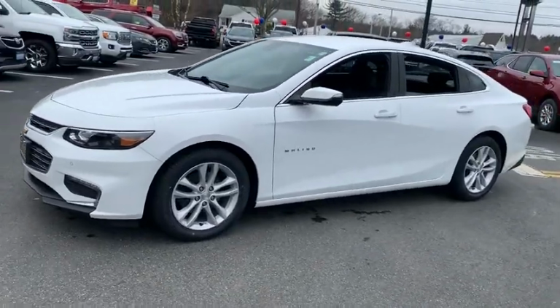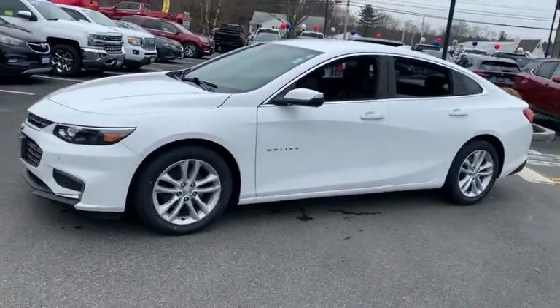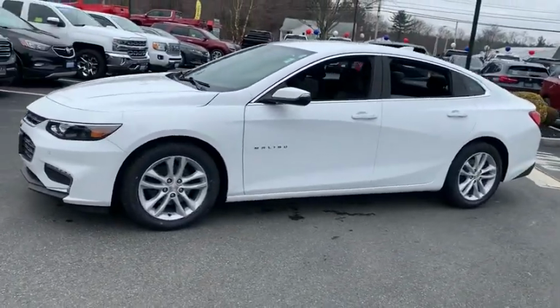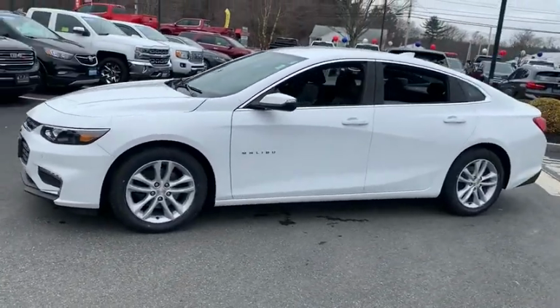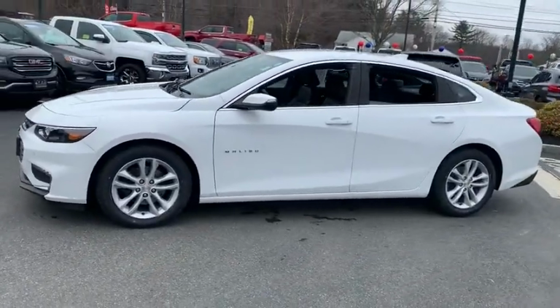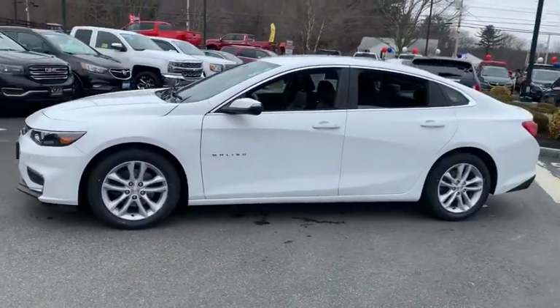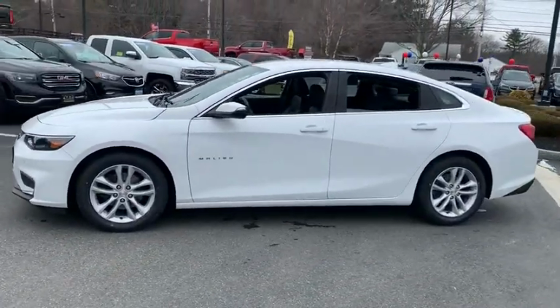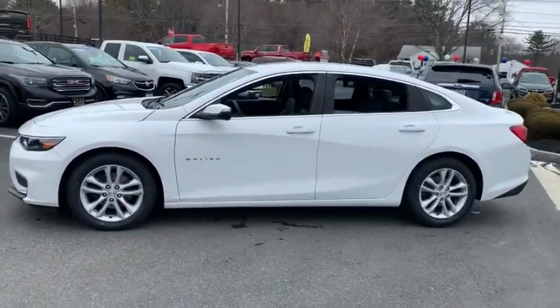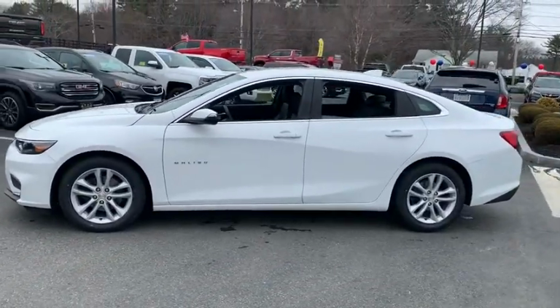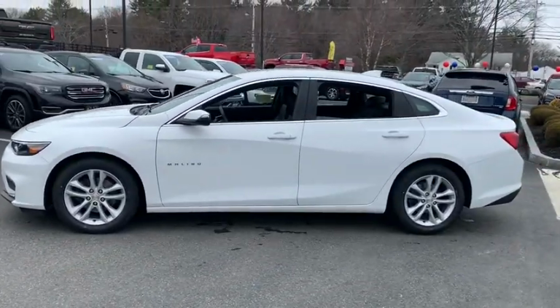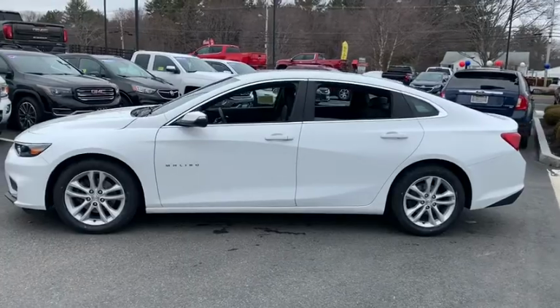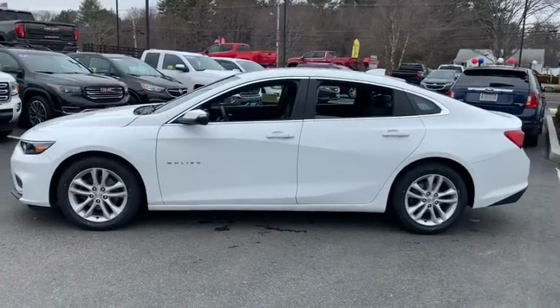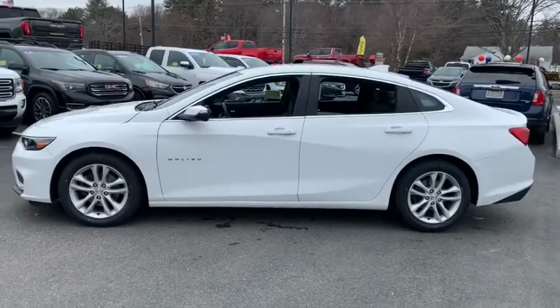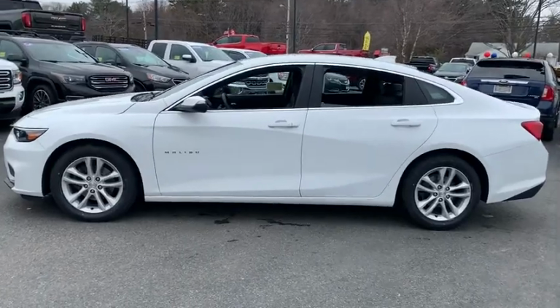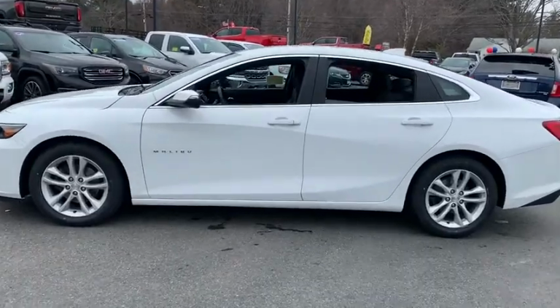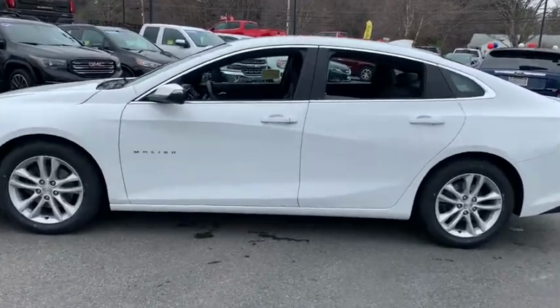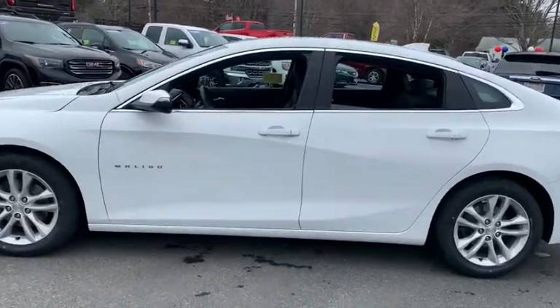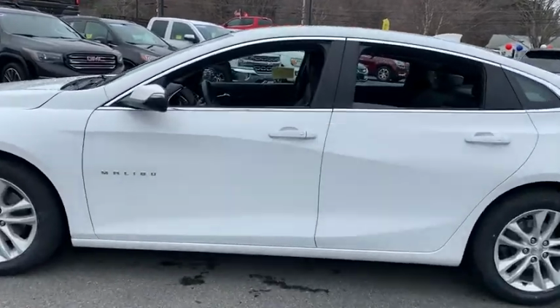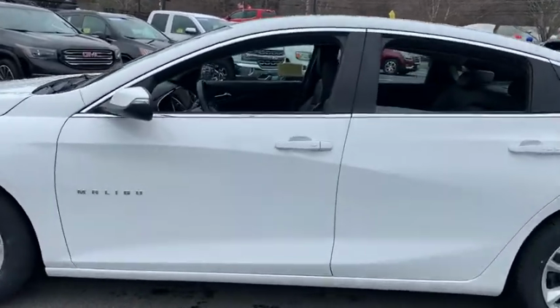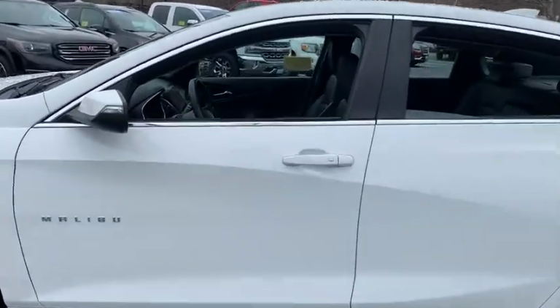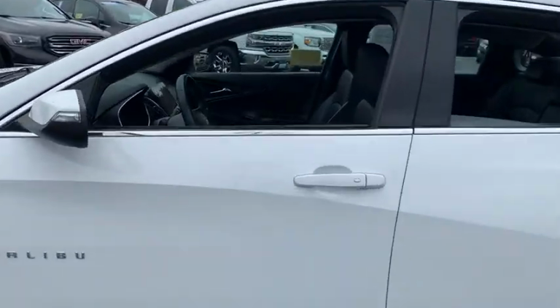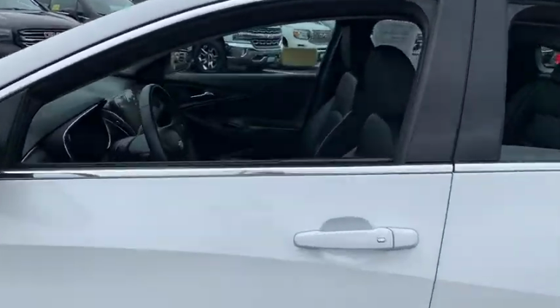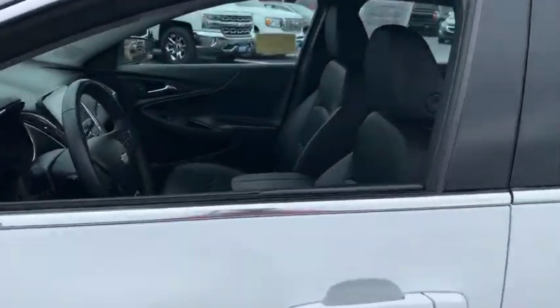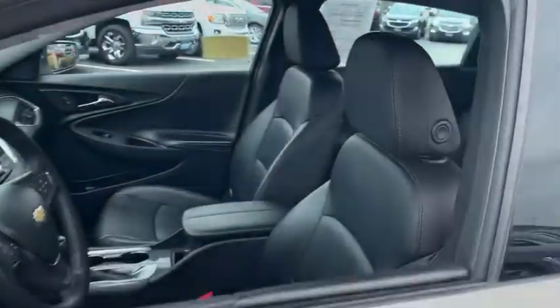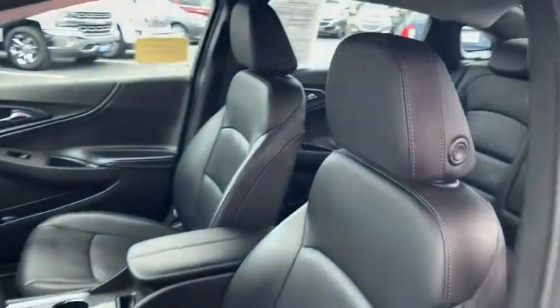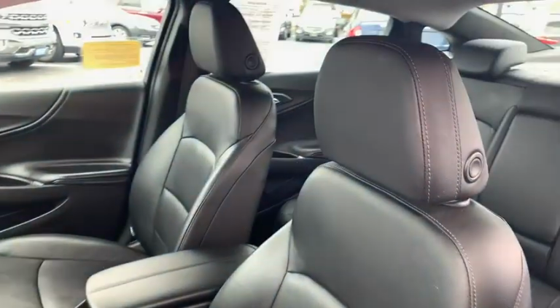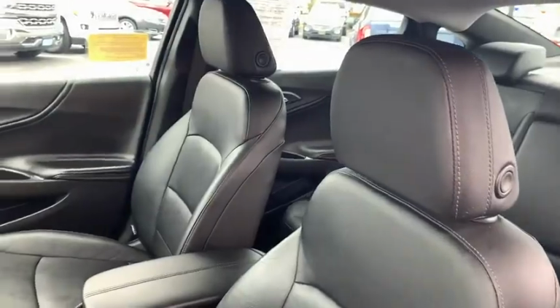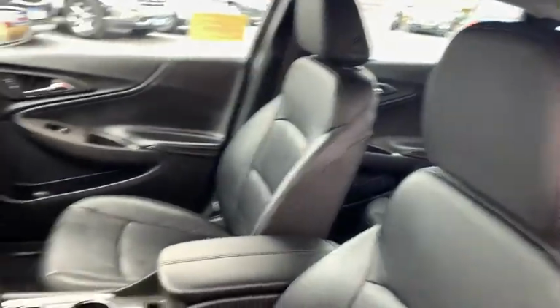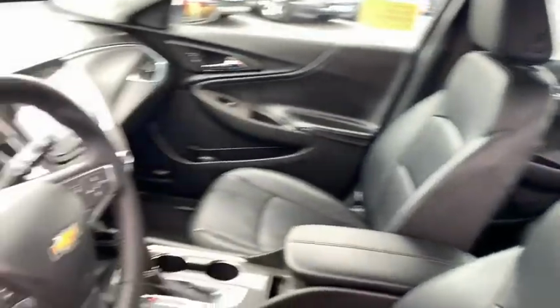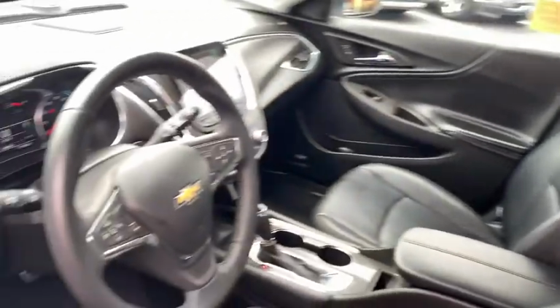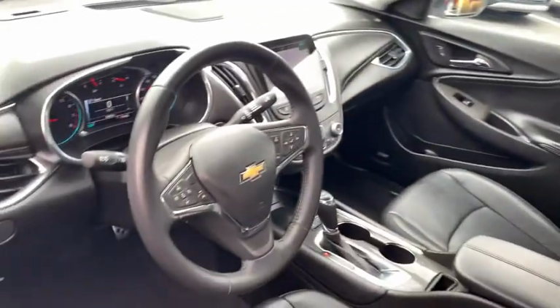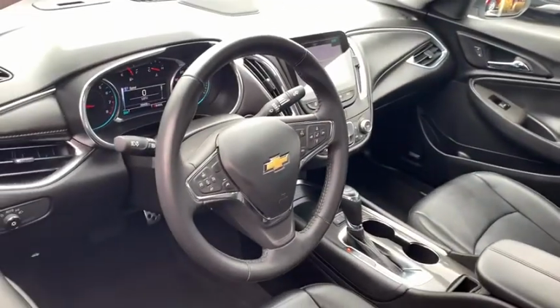Here are some of this vehicle's great options: heated seats, navigation system, traction control, Bluetooth, dual airbags, power steering, aluminum wheels, and cruise control.